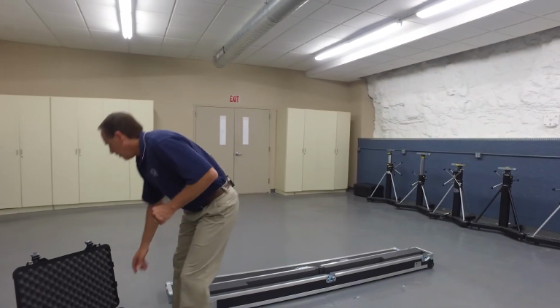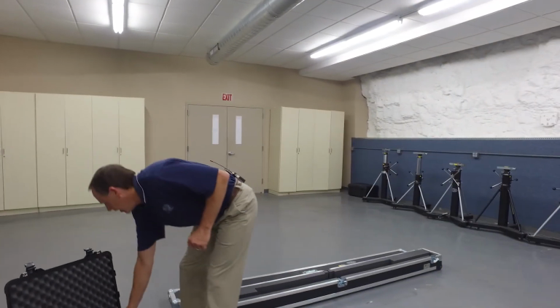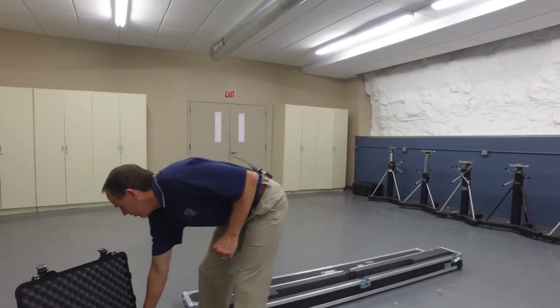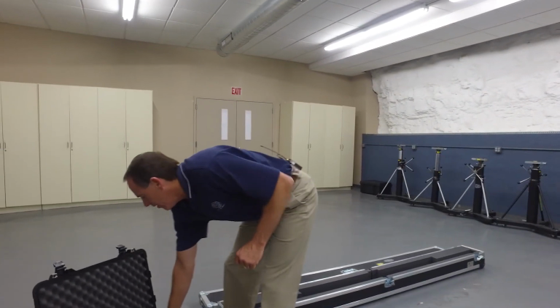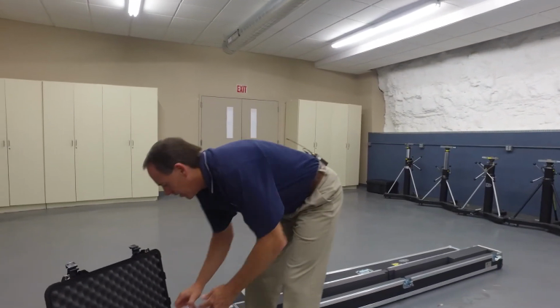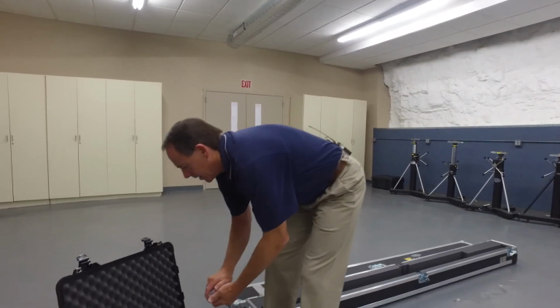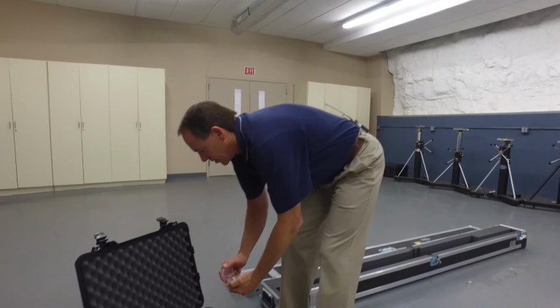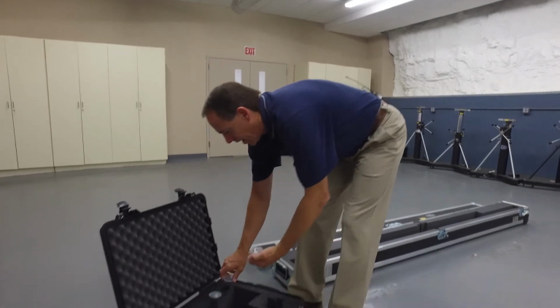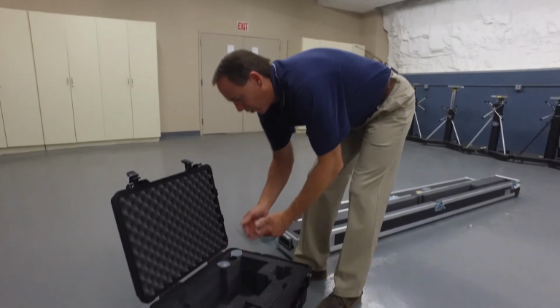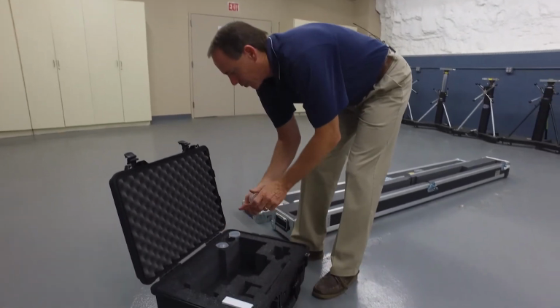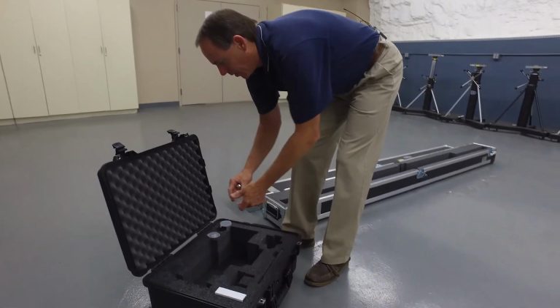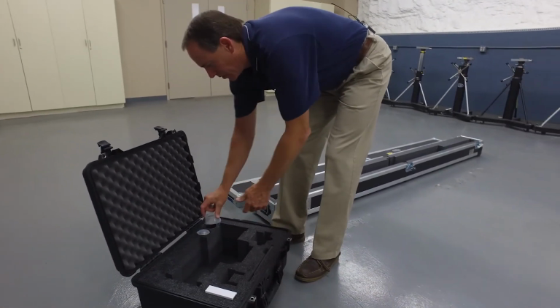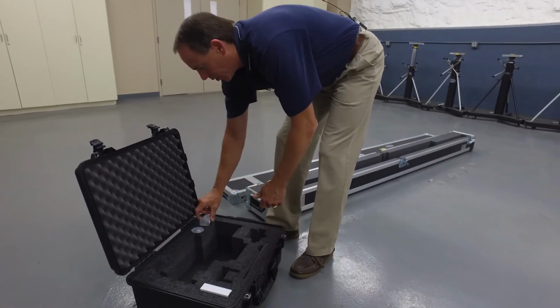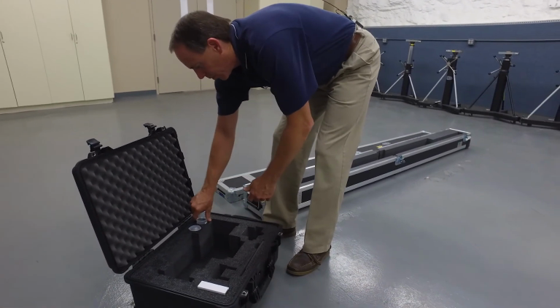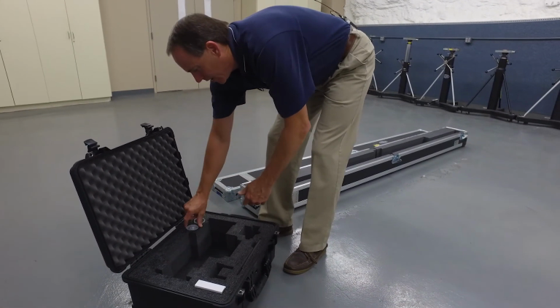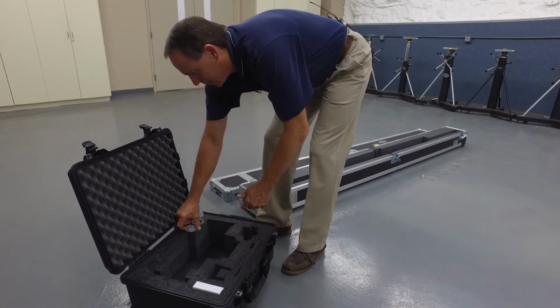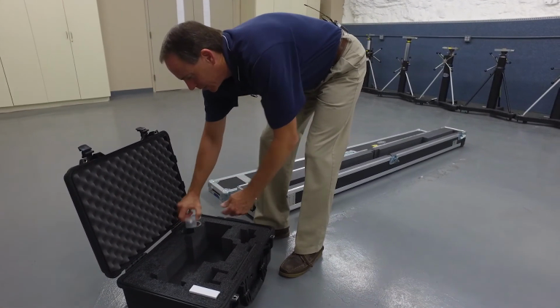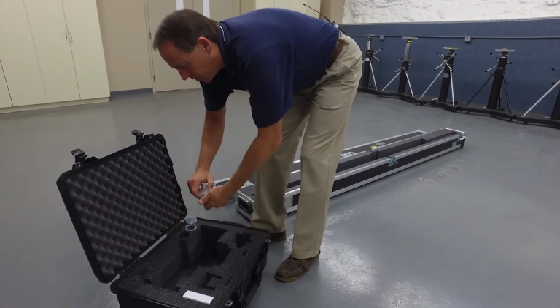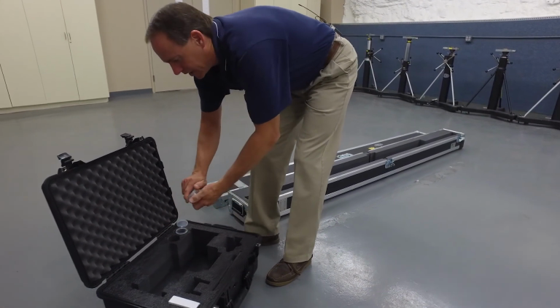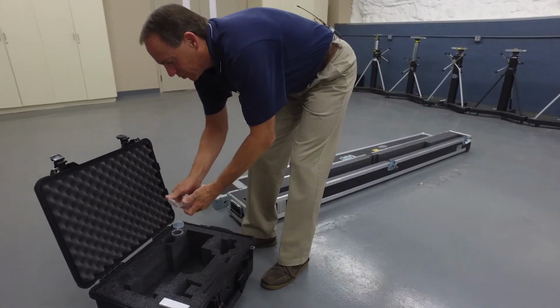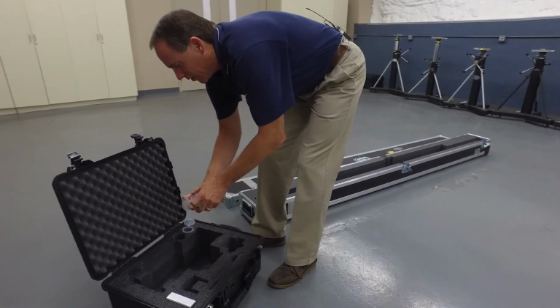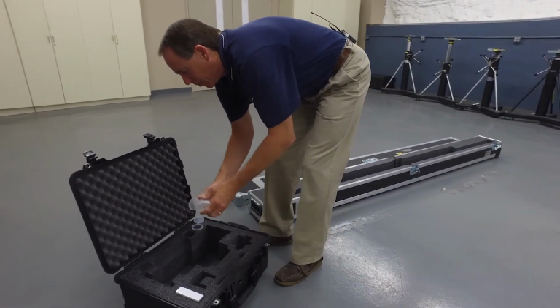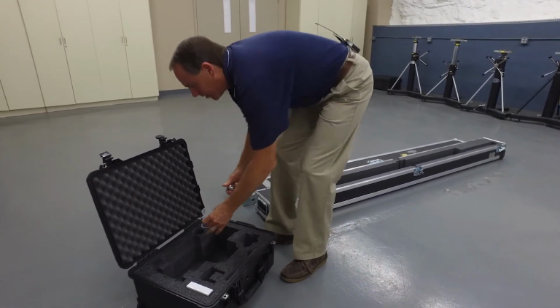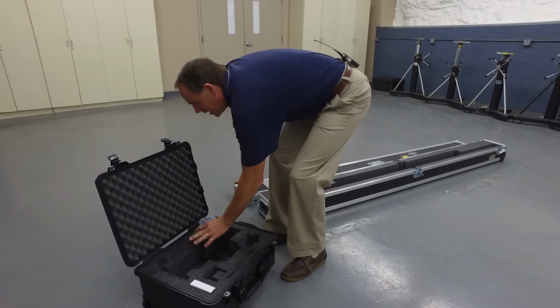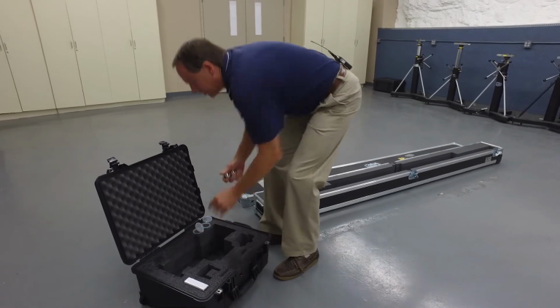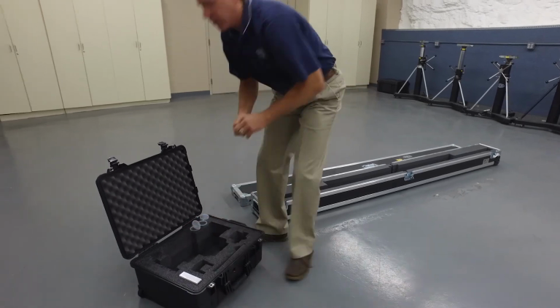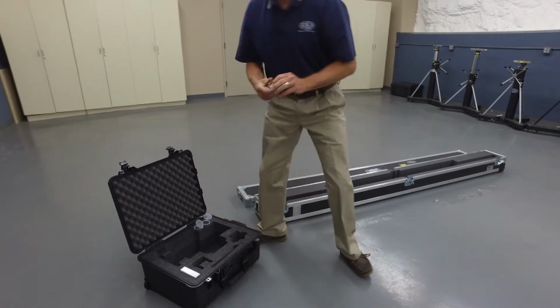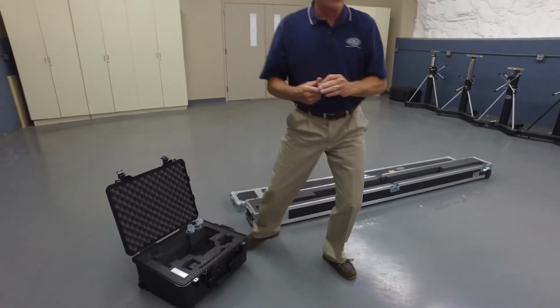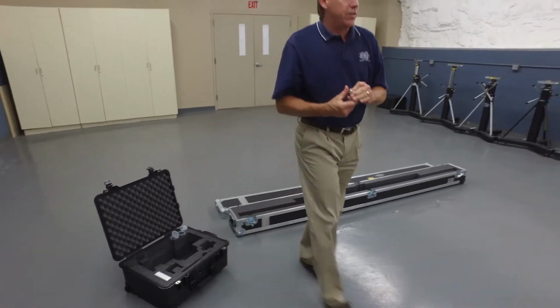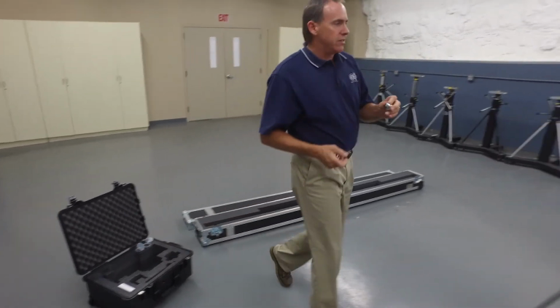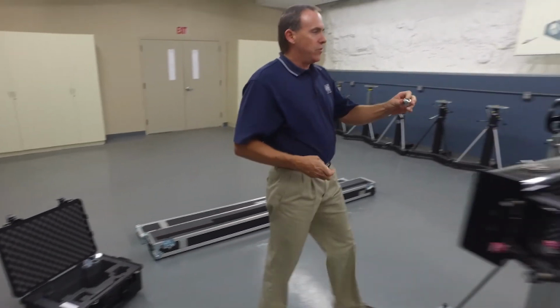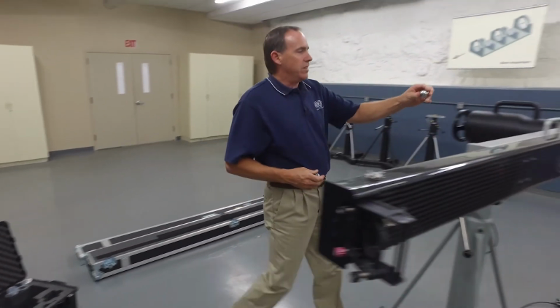I also have some counterweights we're going to be using as part of our process. We'll go ahead and get those mounted up here and talk a little bit more about these in a few minutes.